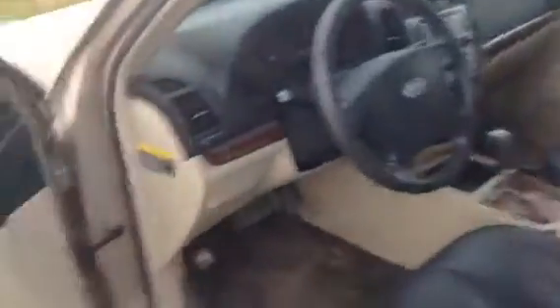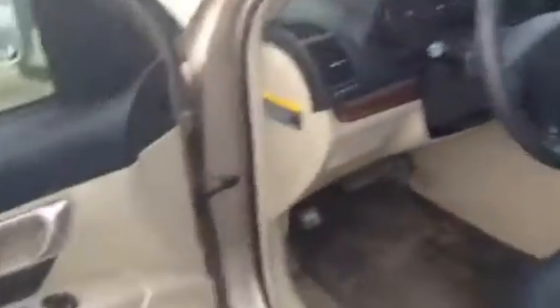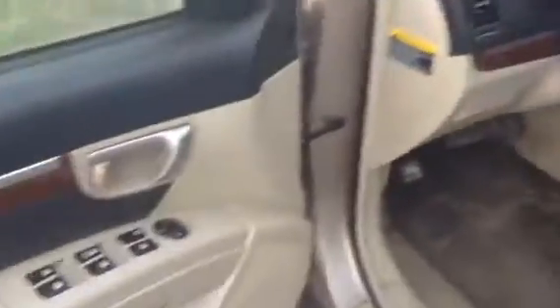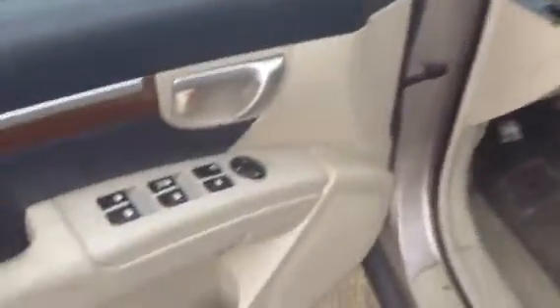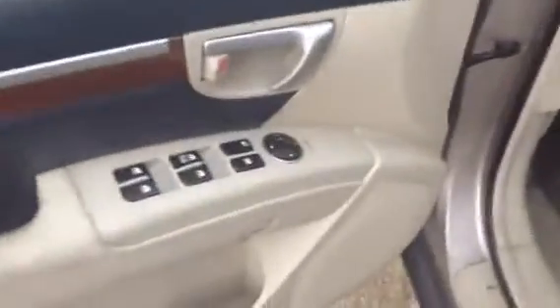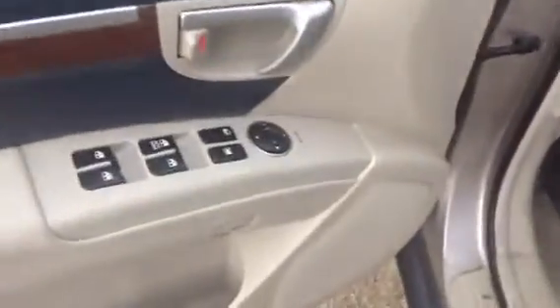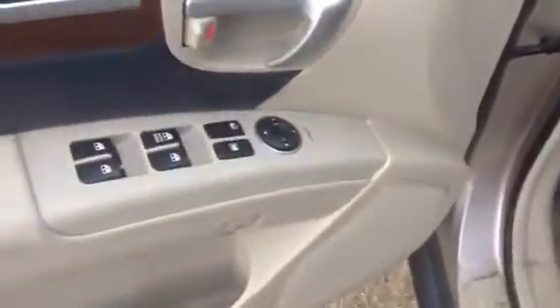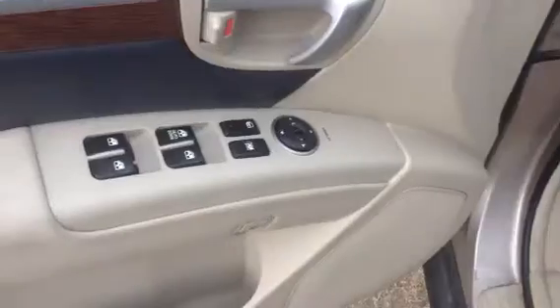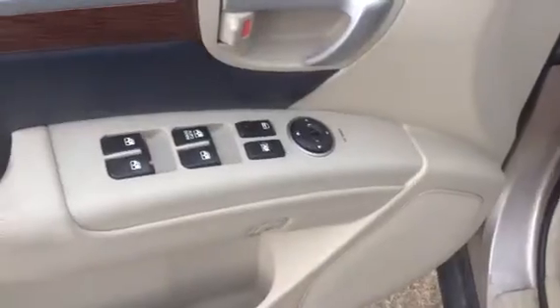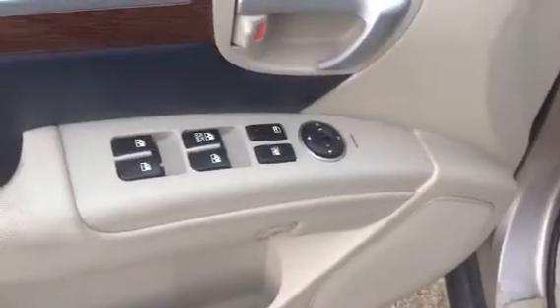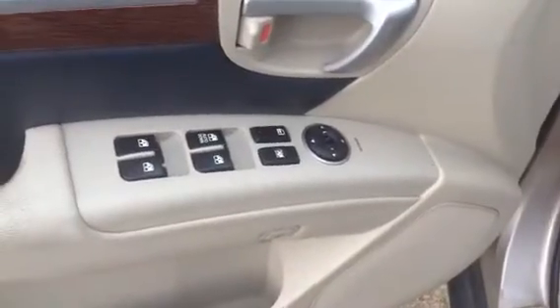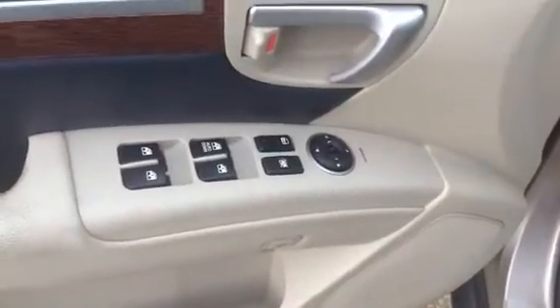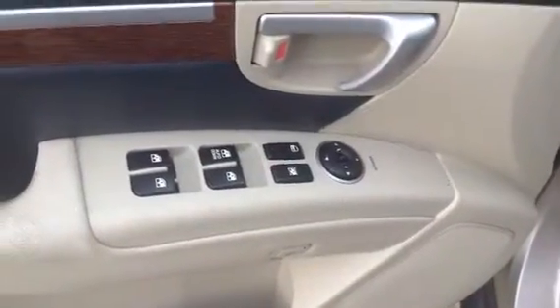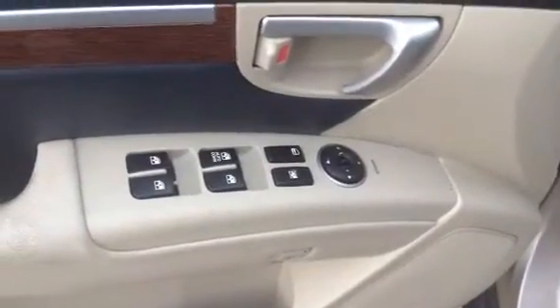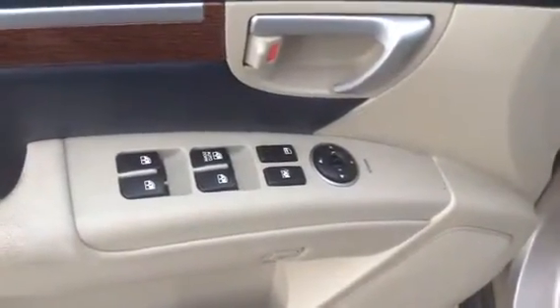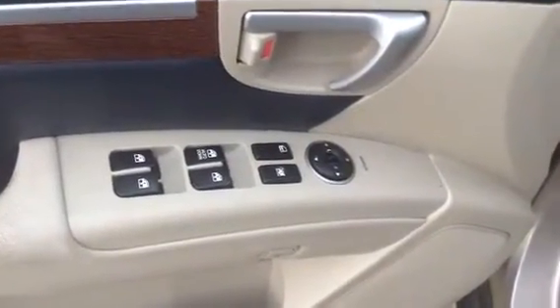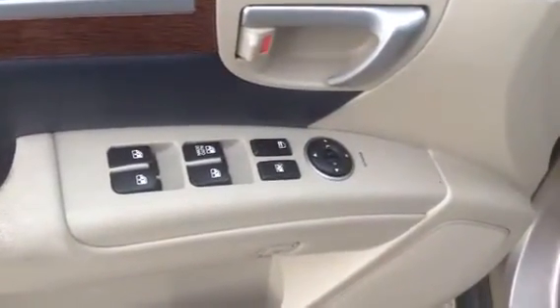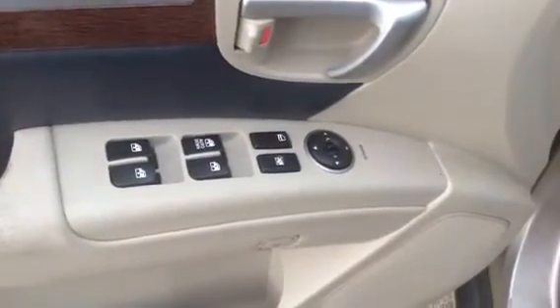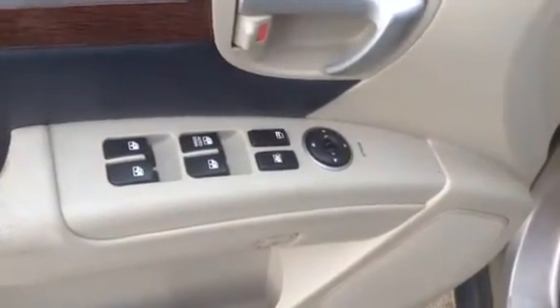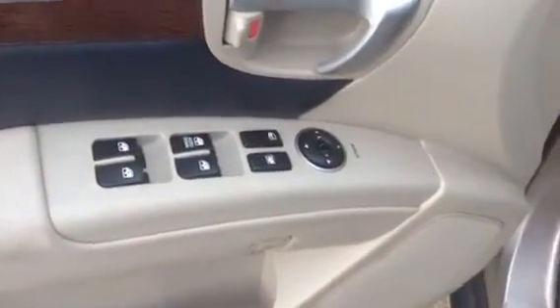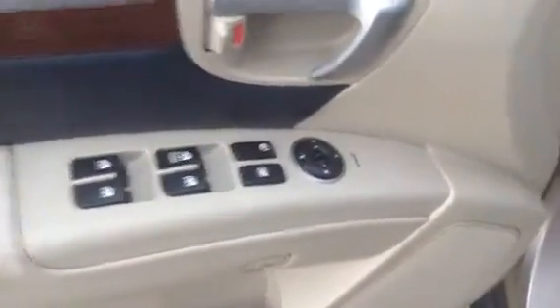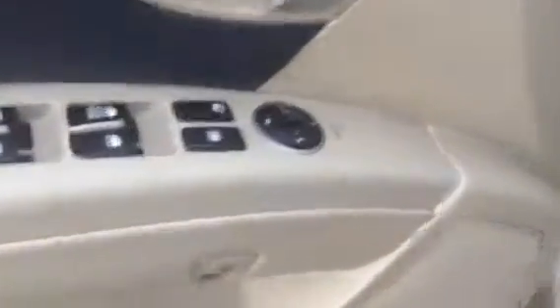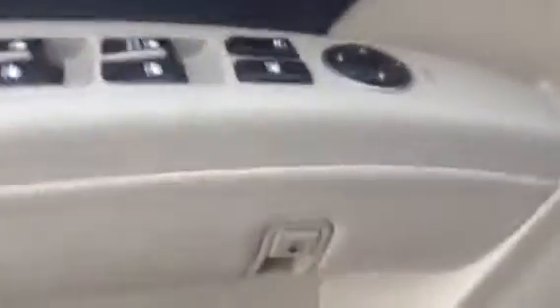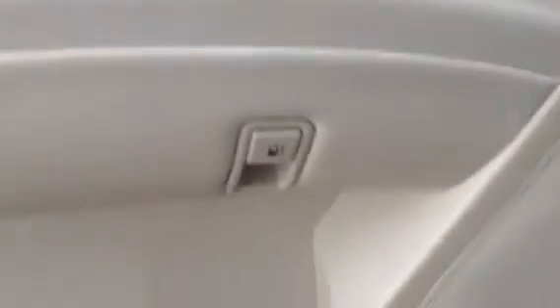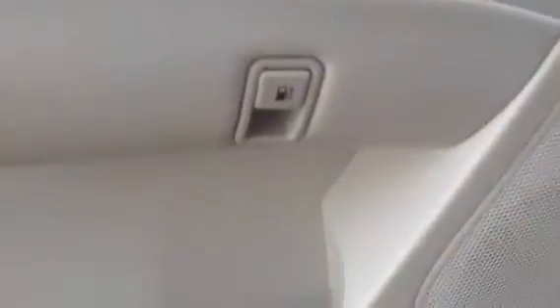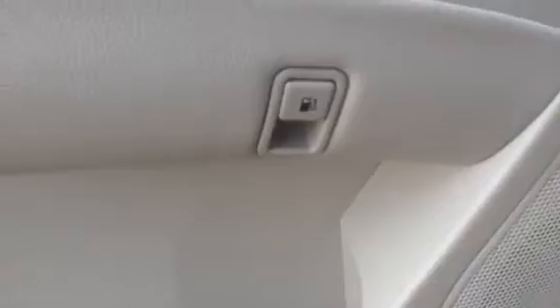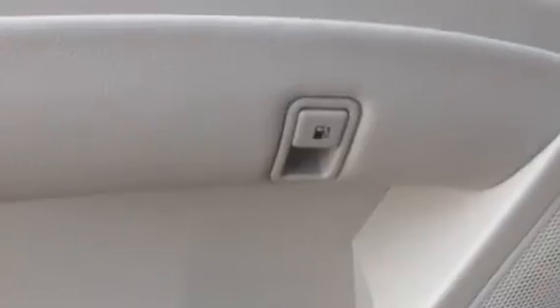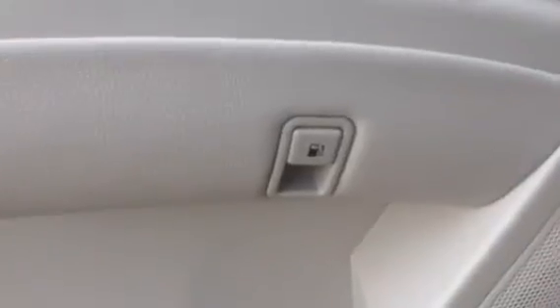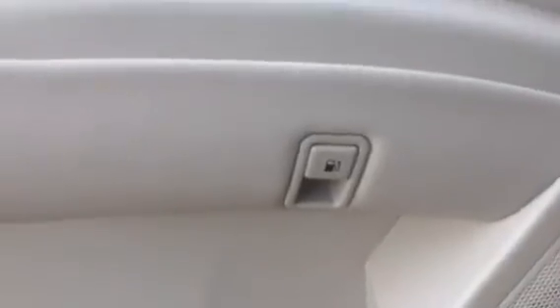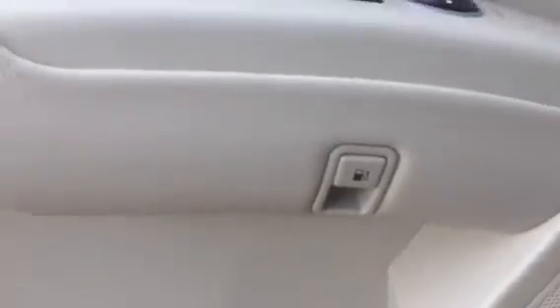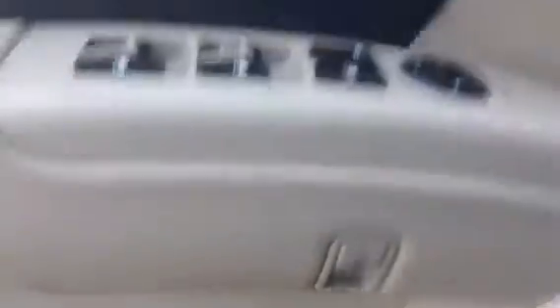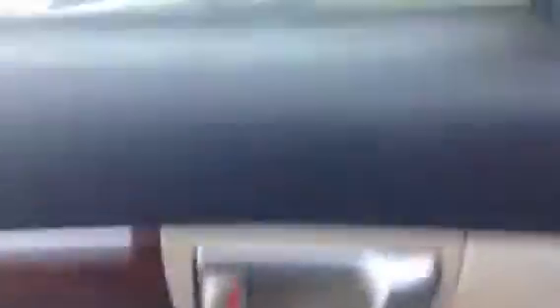If you look here on the driver door you will see your power options, your mirrors, windows and locks. Down below will be your gas tank opener there.